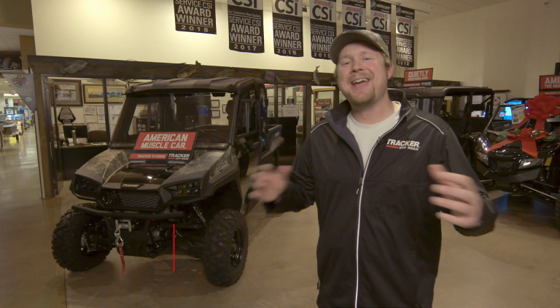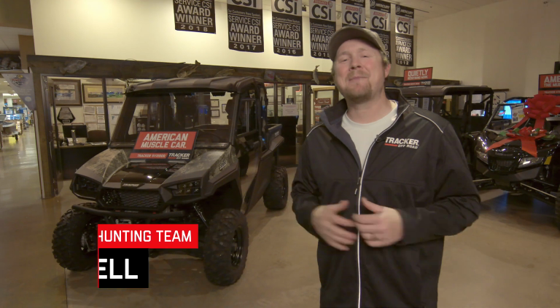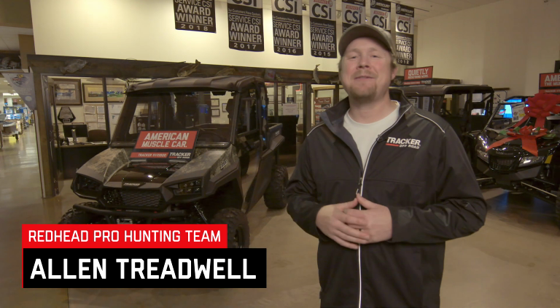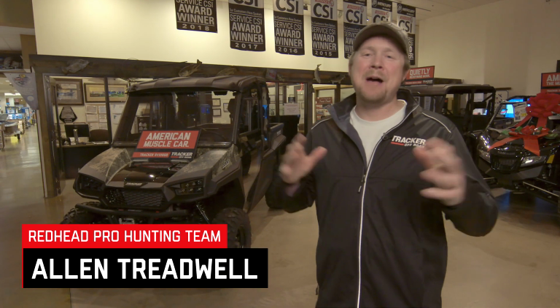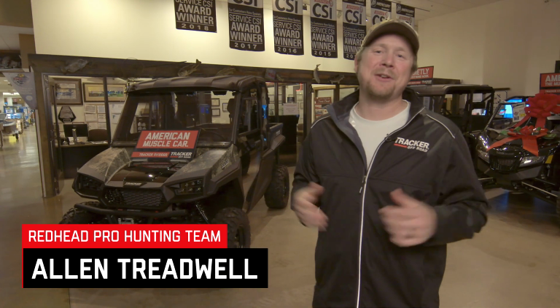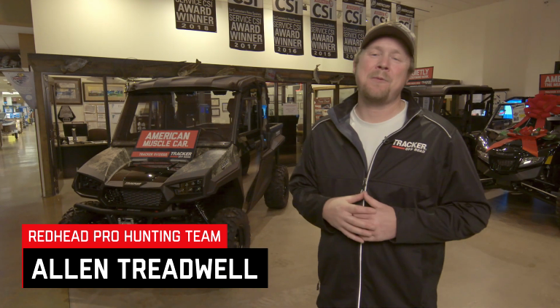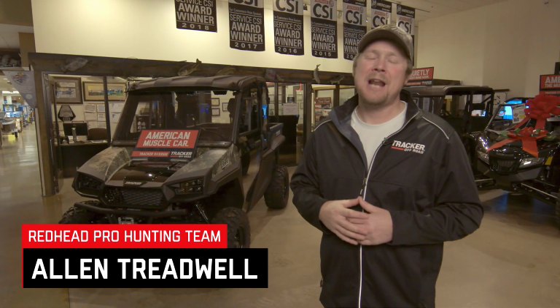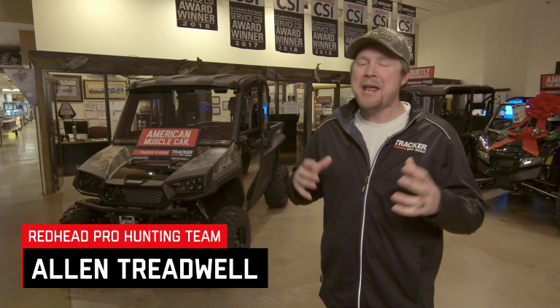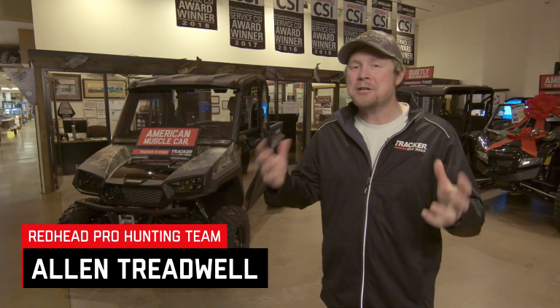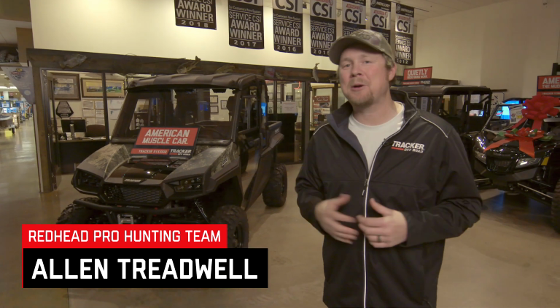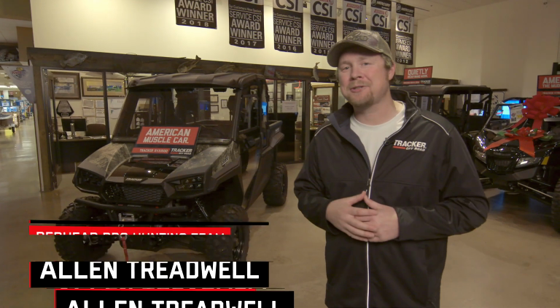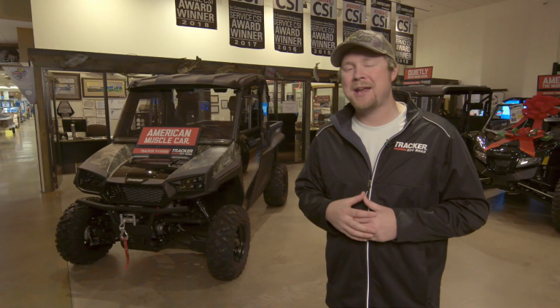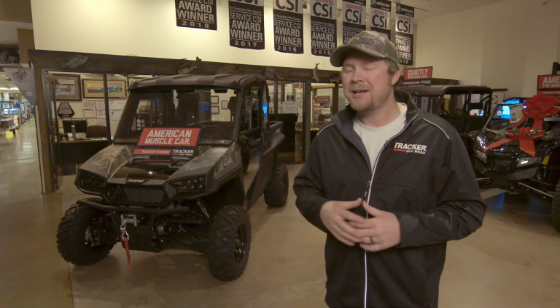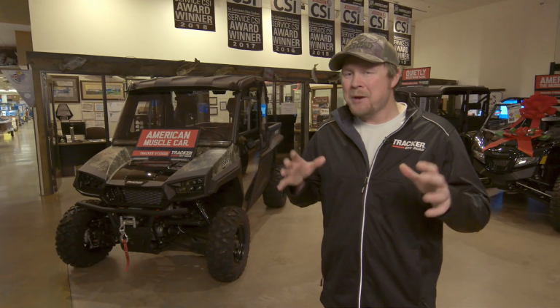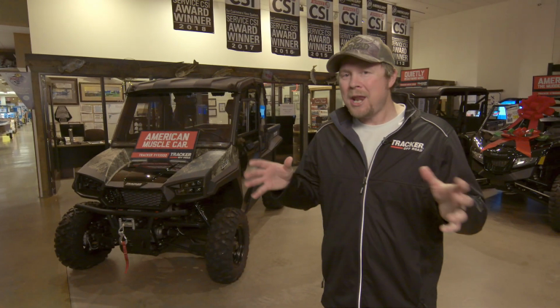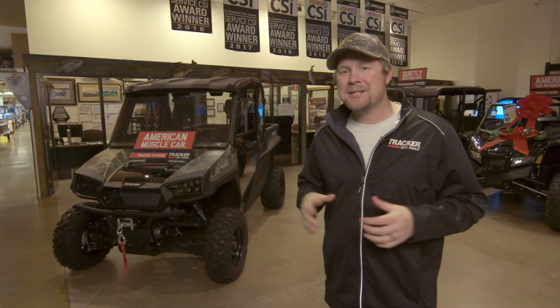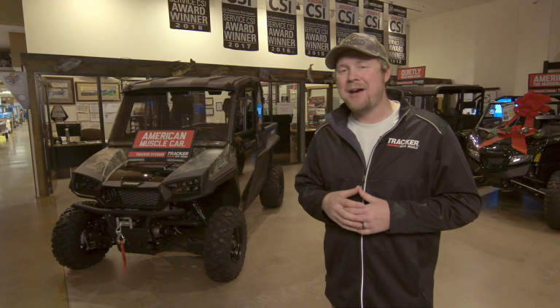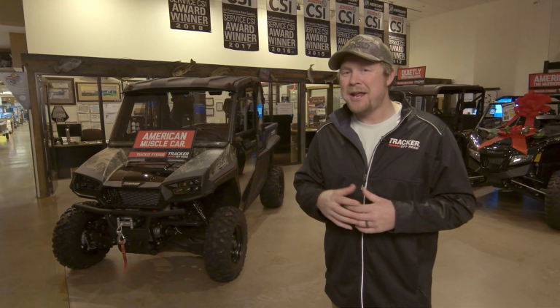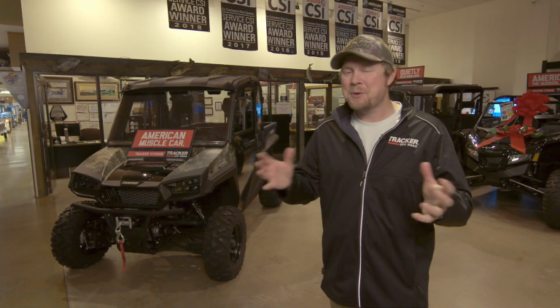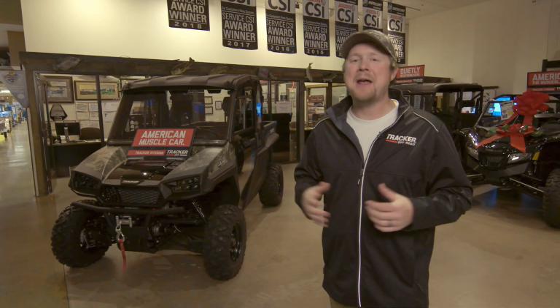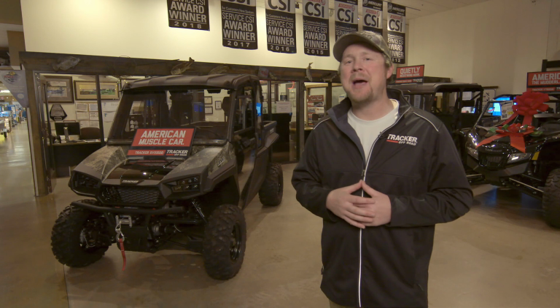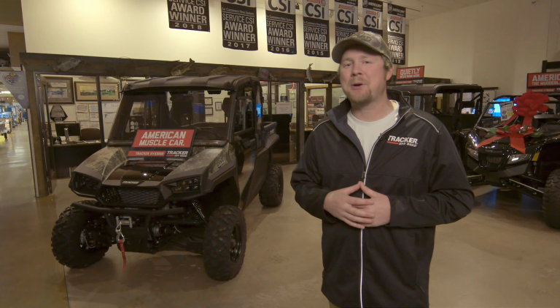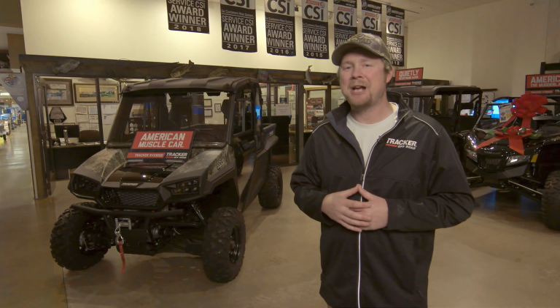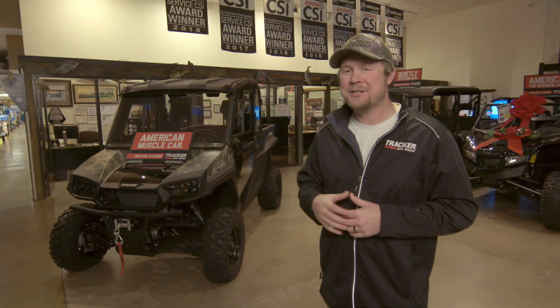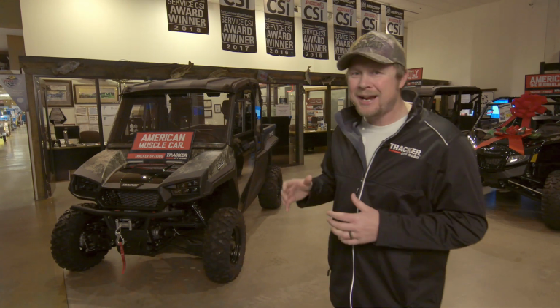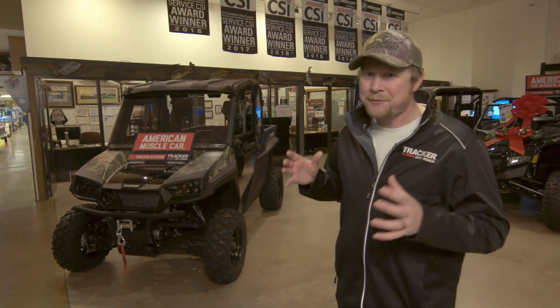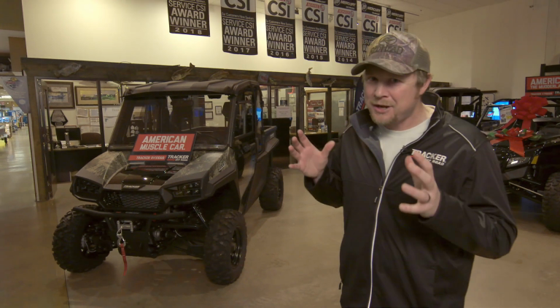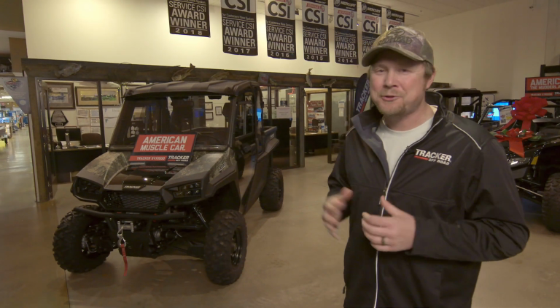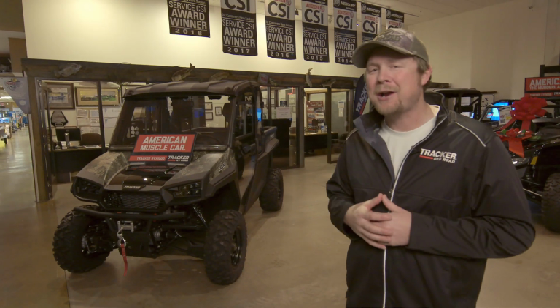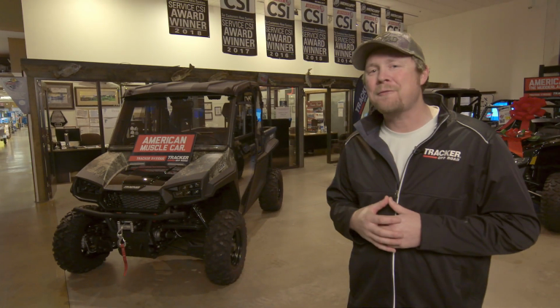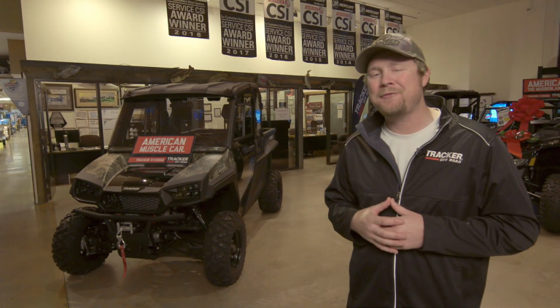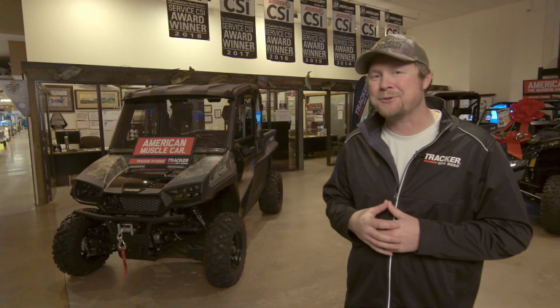Hey everybody, I'm Alan Treadwell and I'm in Harrisburg, Pennsylvania. While I was in town, I had to swing by the Bass Pro Shops and check out their line of tracker off-road vehicles.